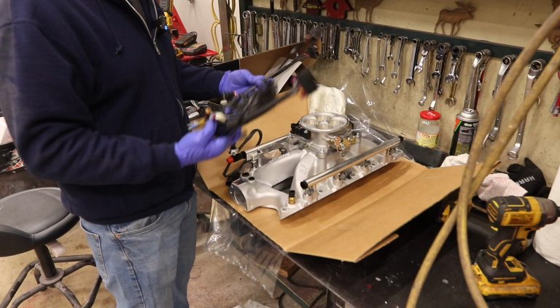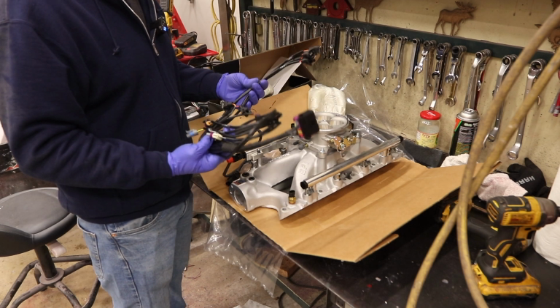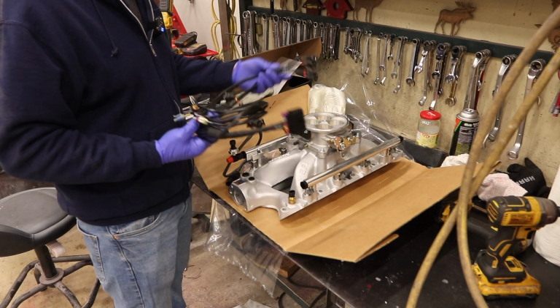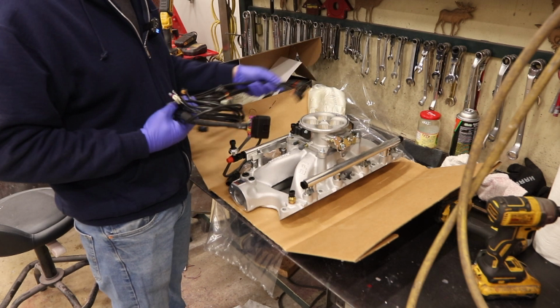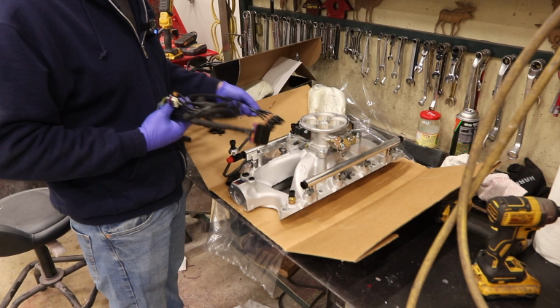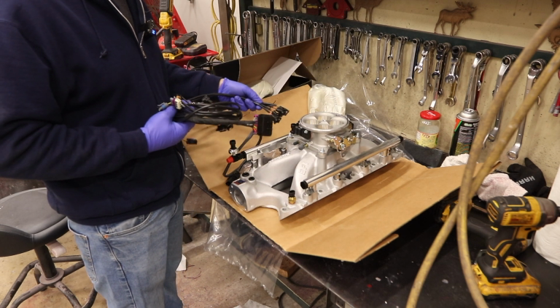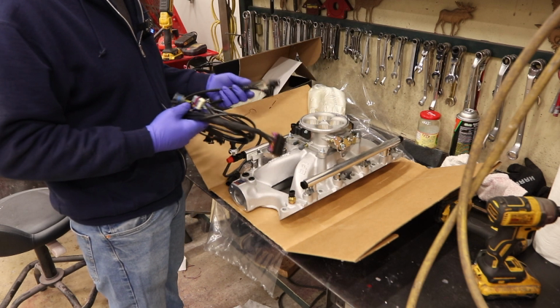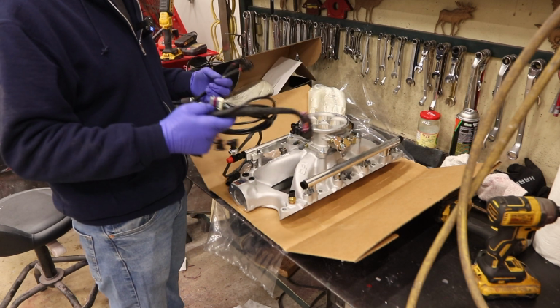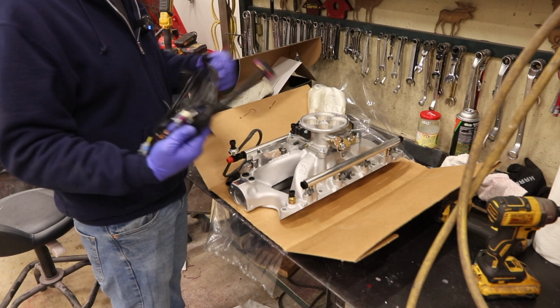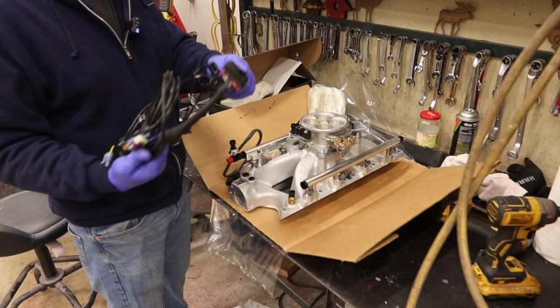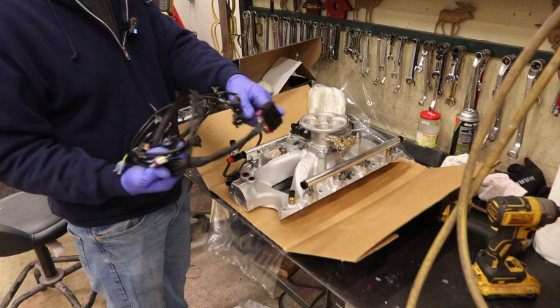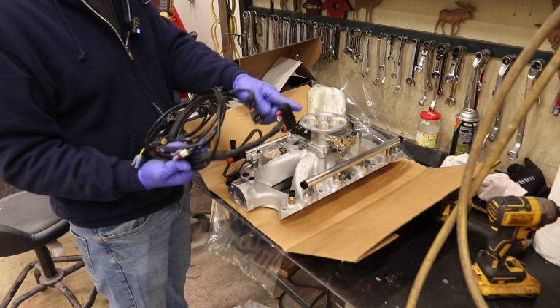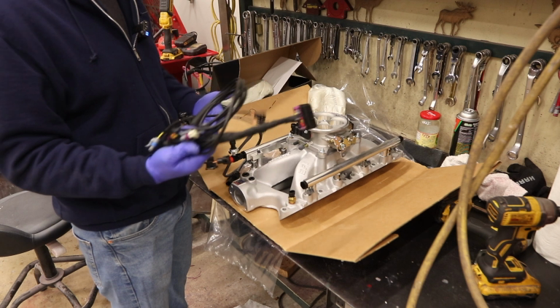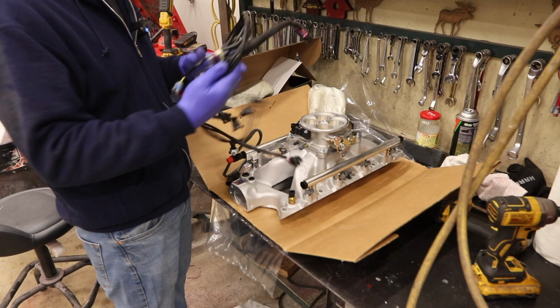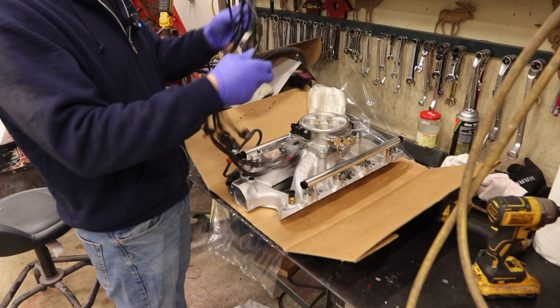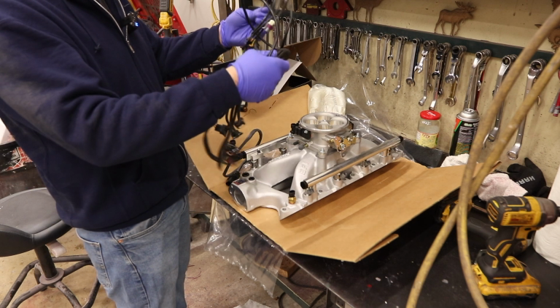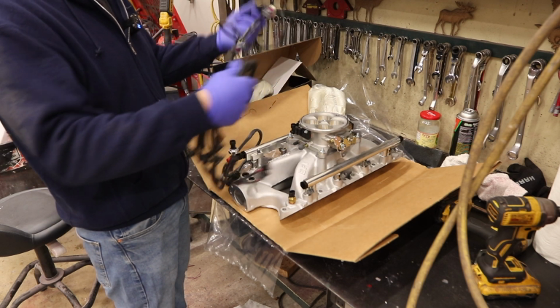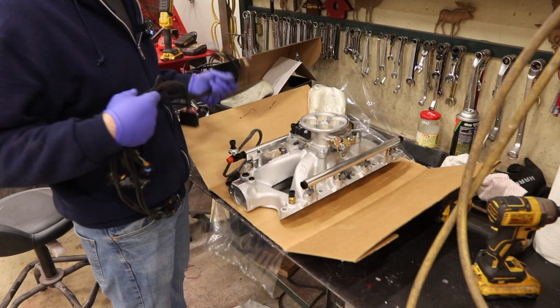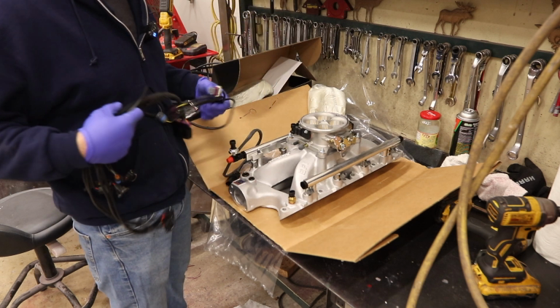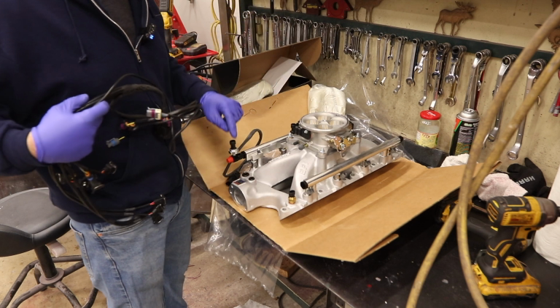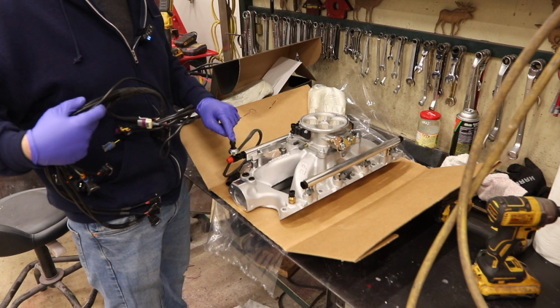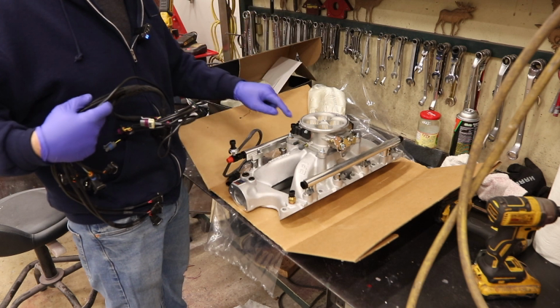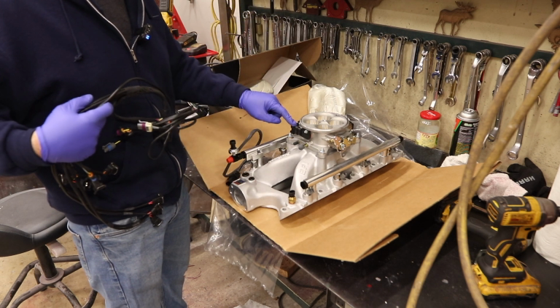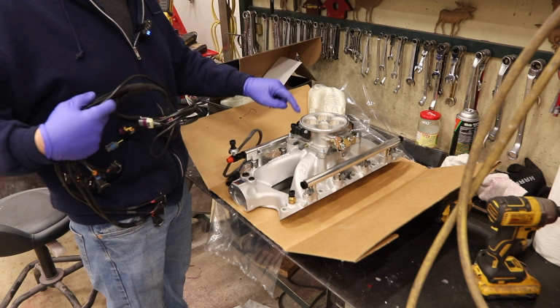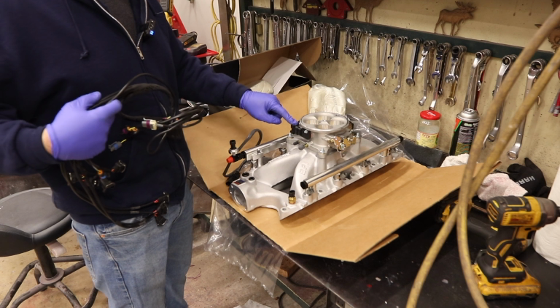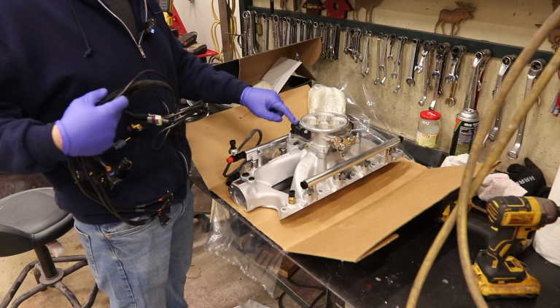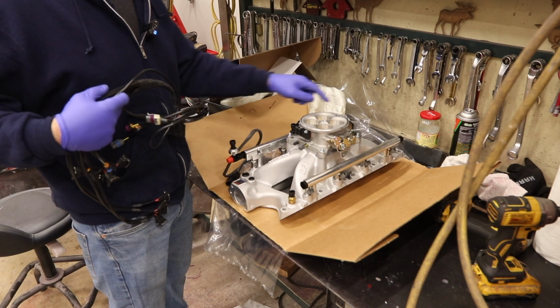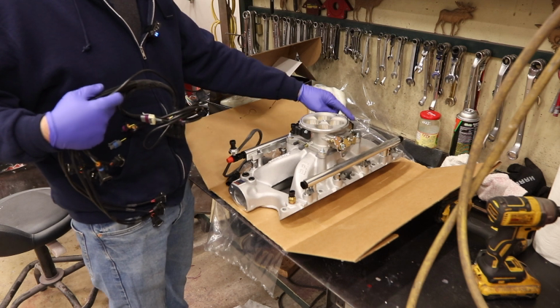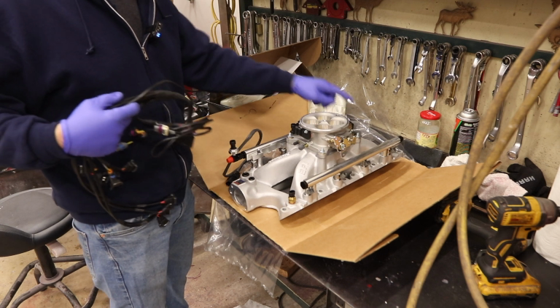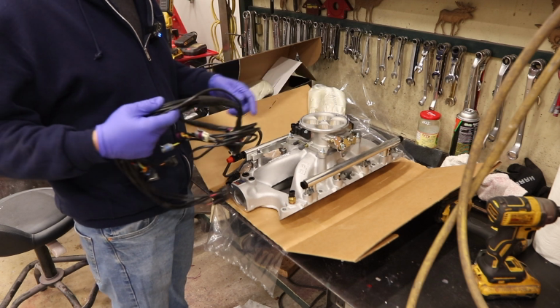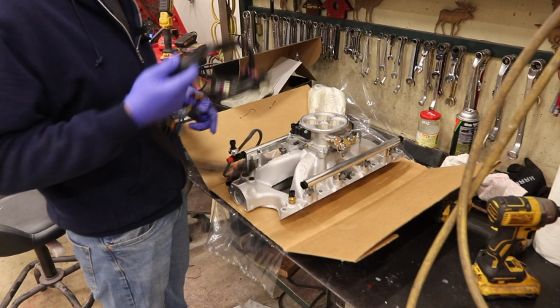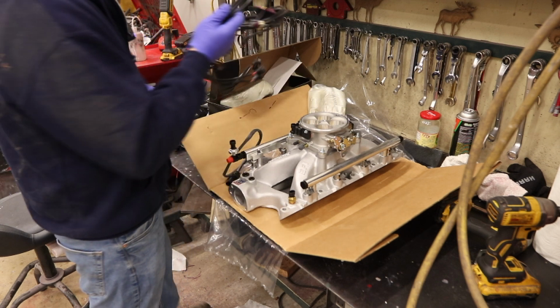Everything plugs in. These are the fuel injector plugs — this goes to that last harness we were looking at. There are eight injector plugs, and the rest up here are fuel pressure, throttle position sensor, idle air control.